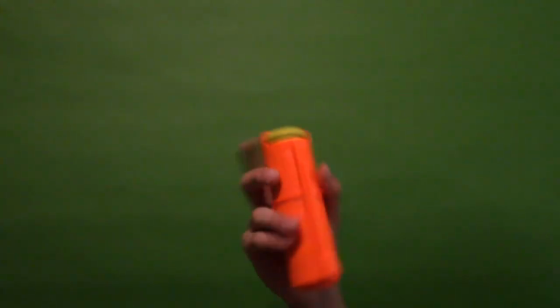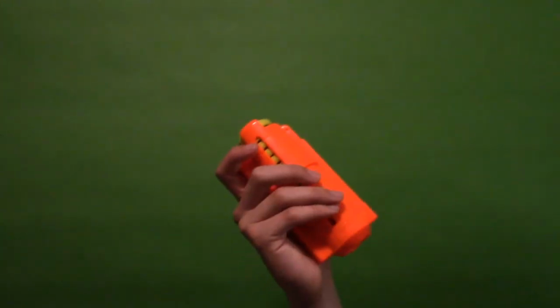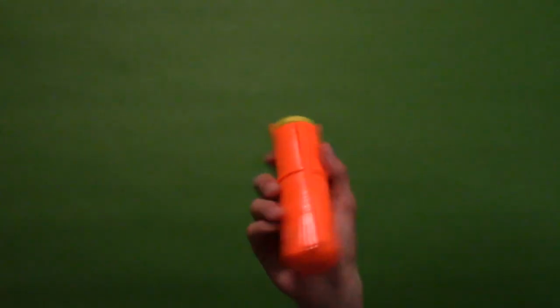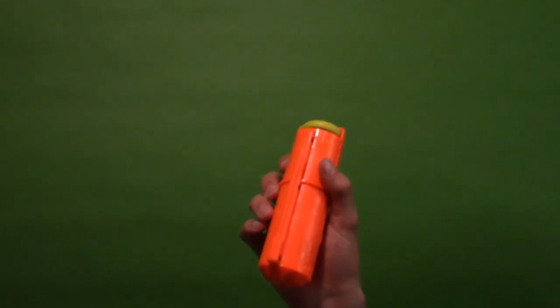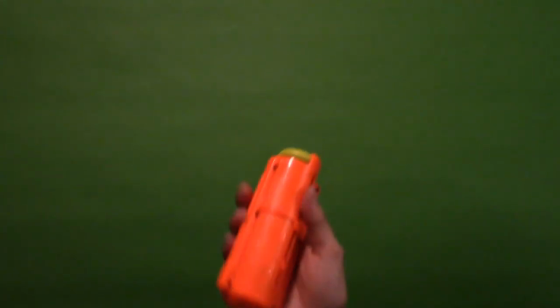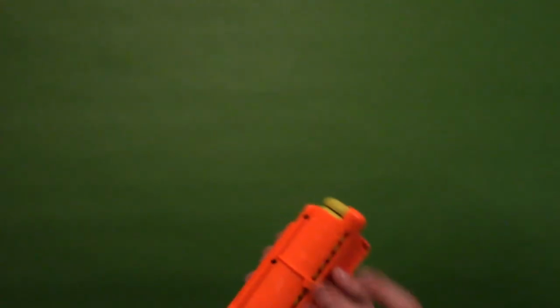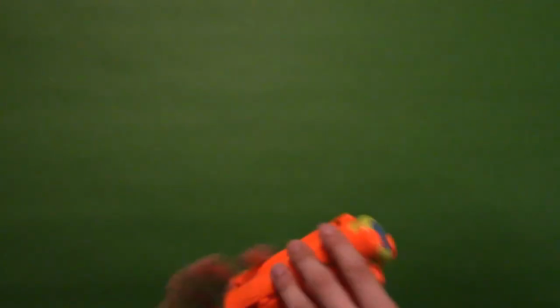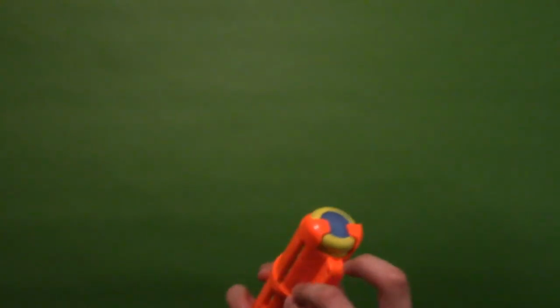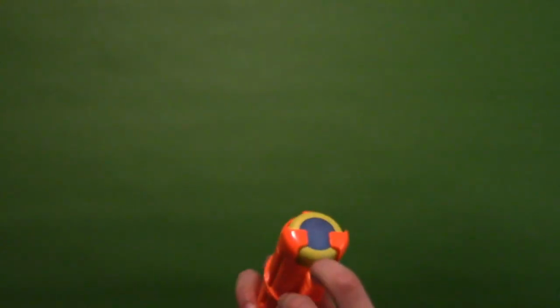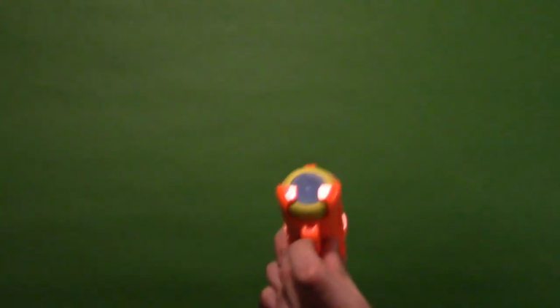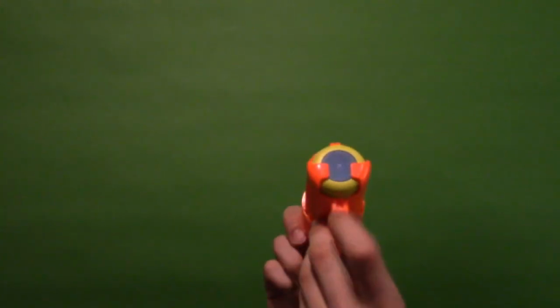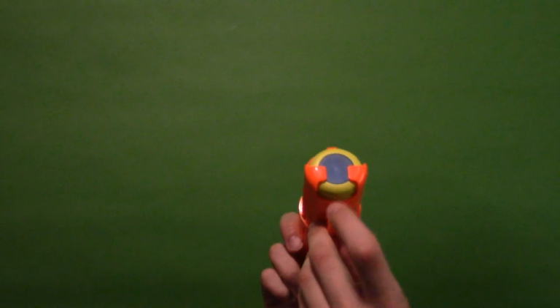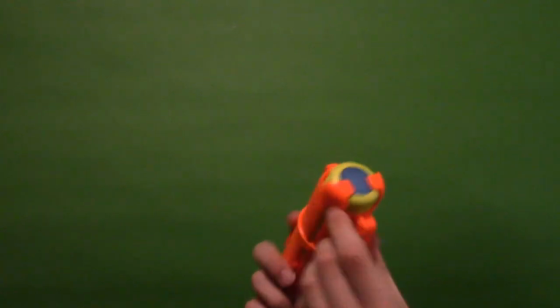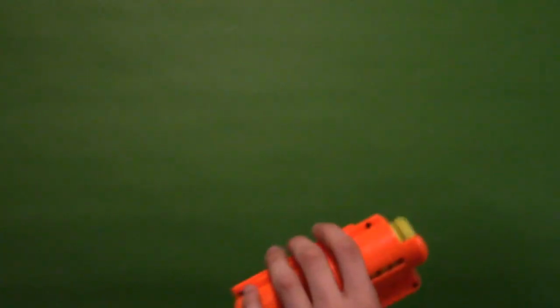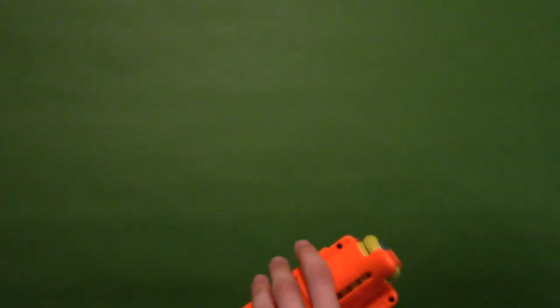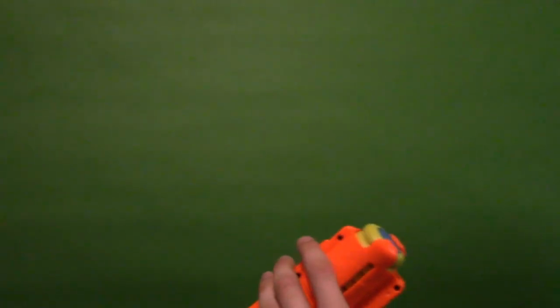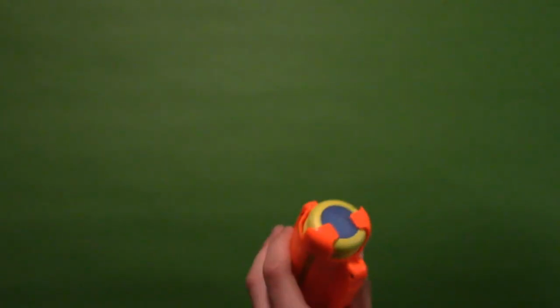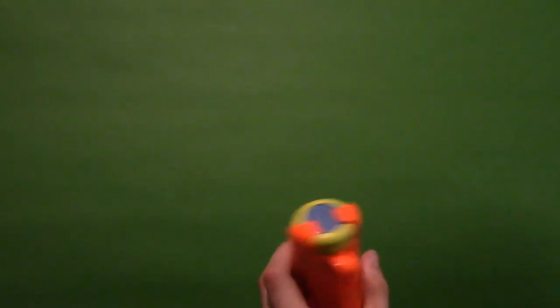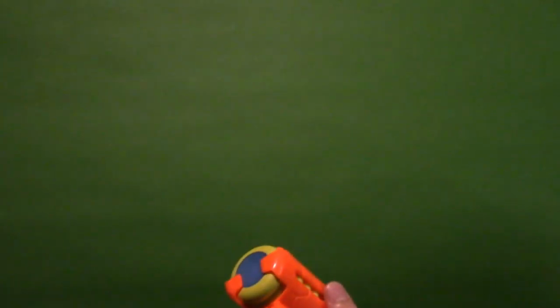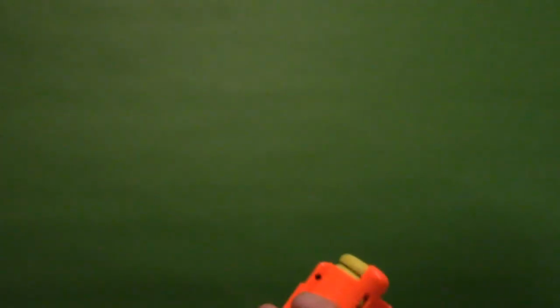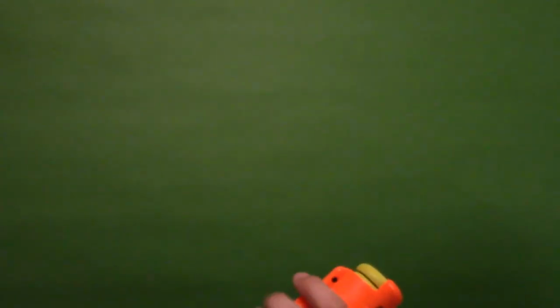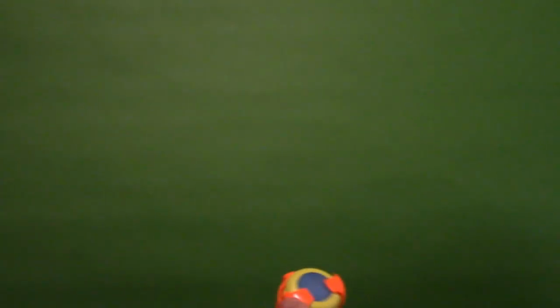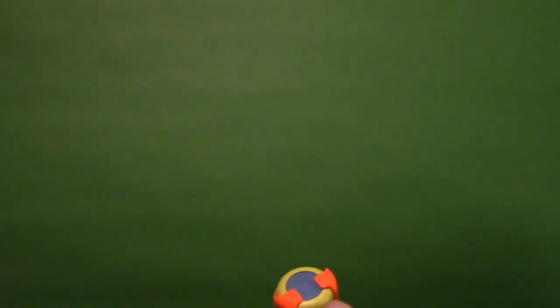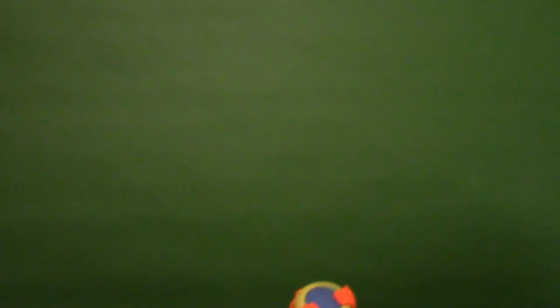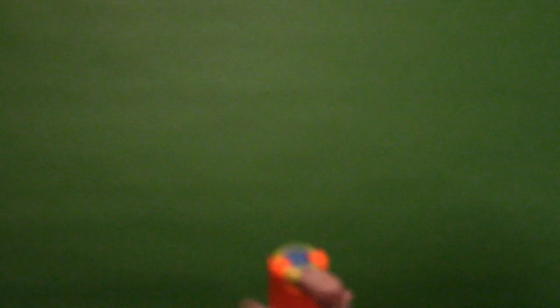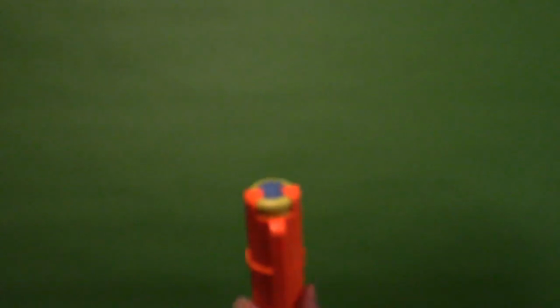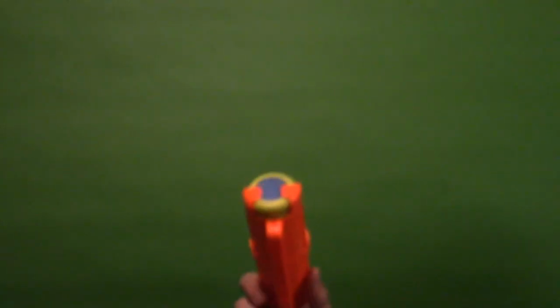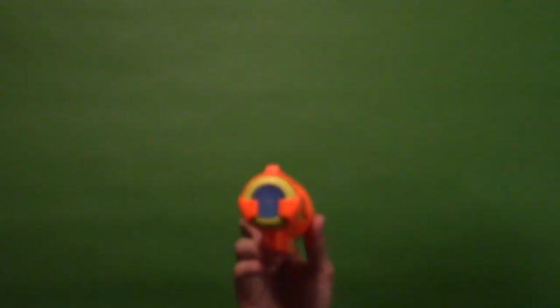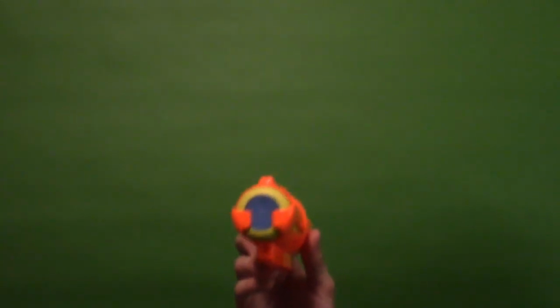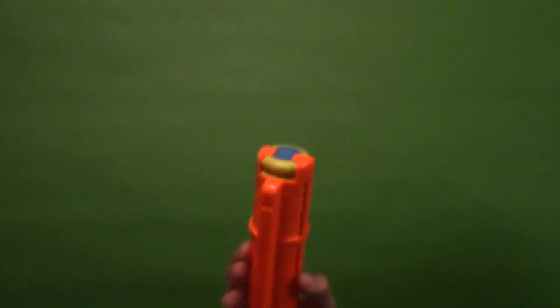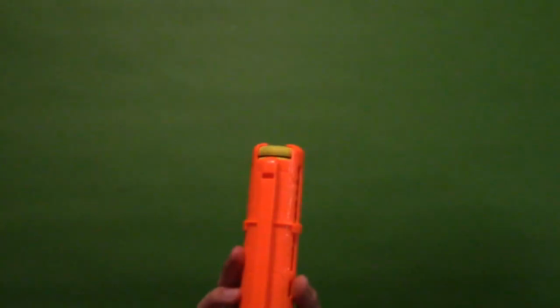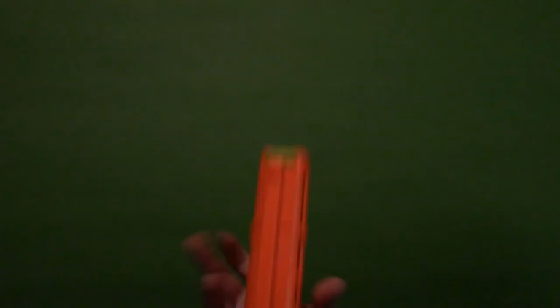Just like that, now we're all loaded up and ready to go. You may notice on the magazine there's a little part that gets pushed in when you insert the magazine into the gun — I'll show you what this does in a second, but let's go back to the blaster.